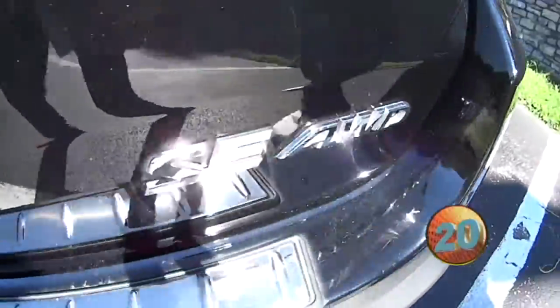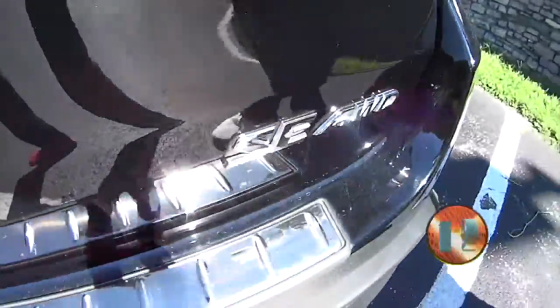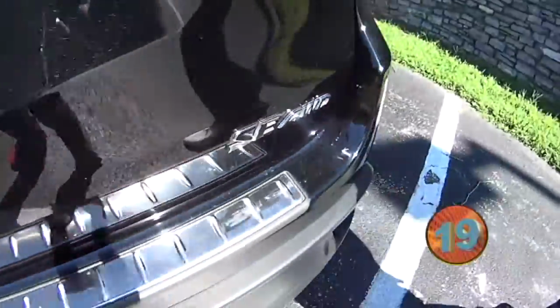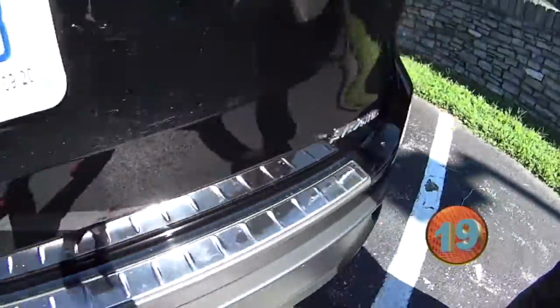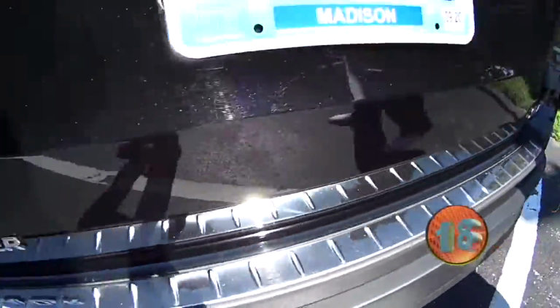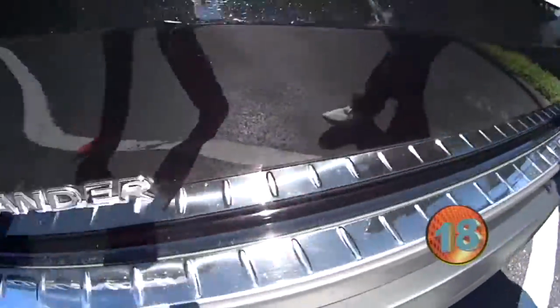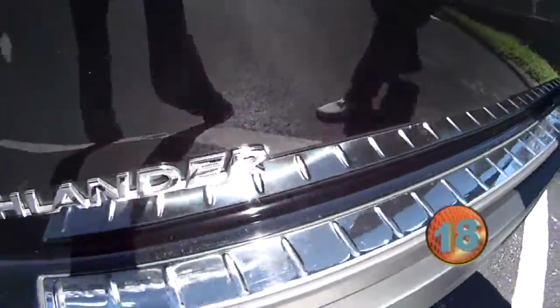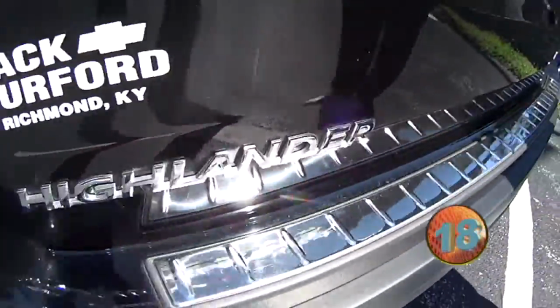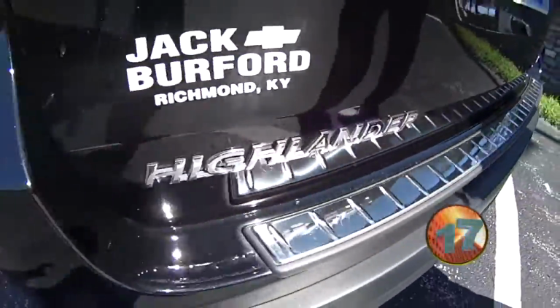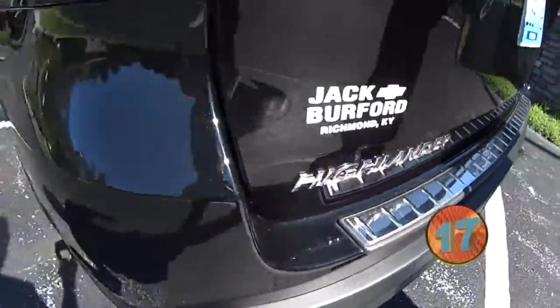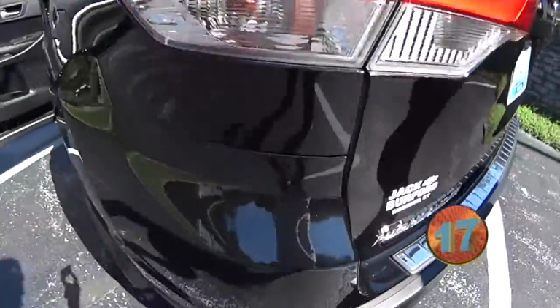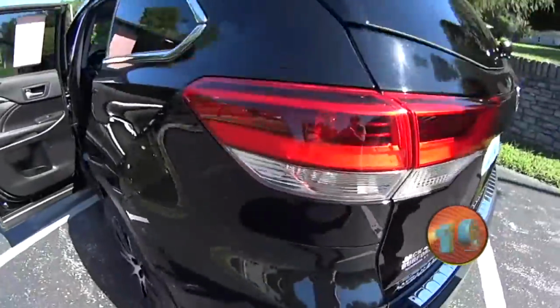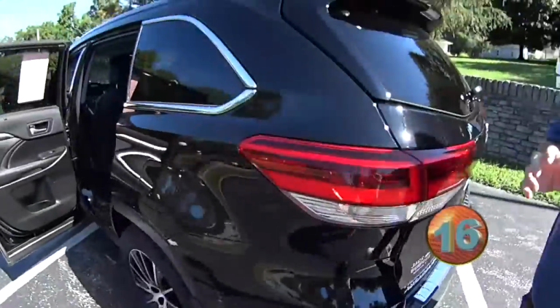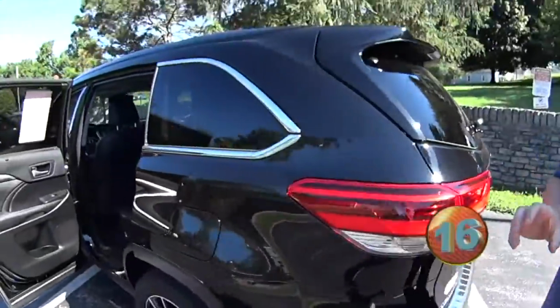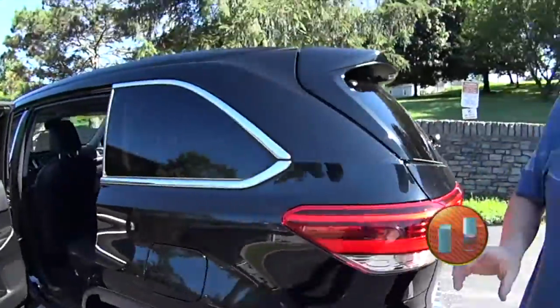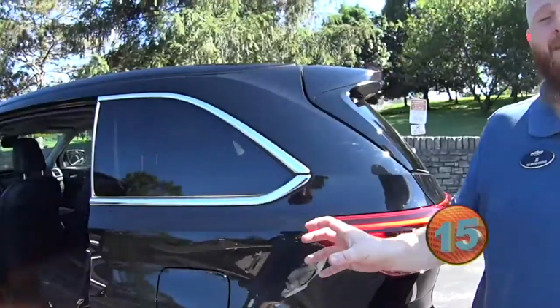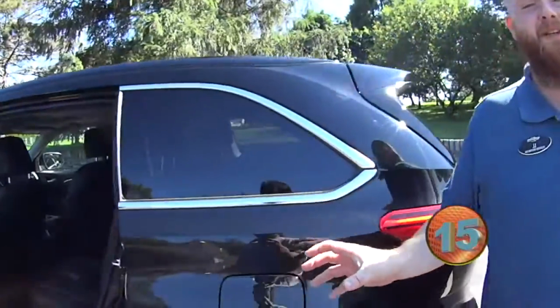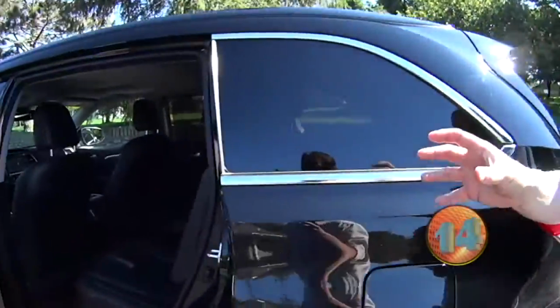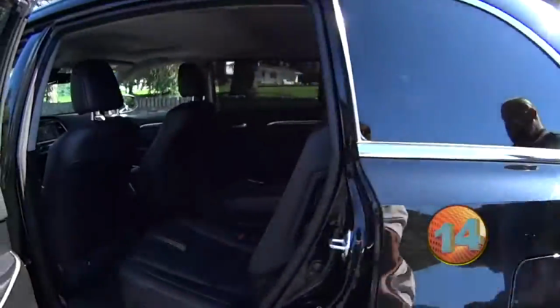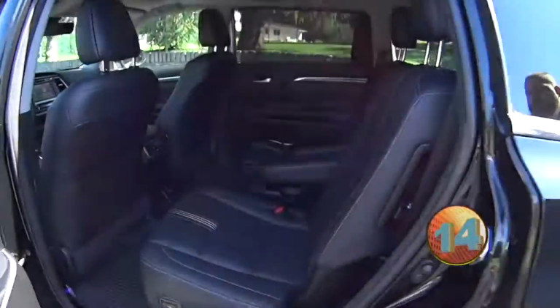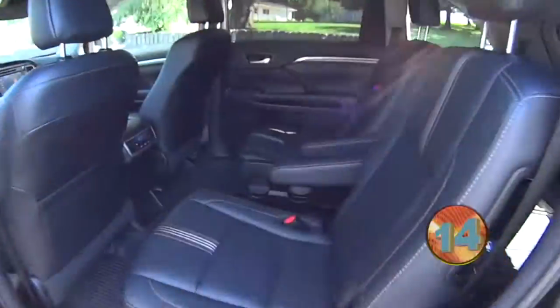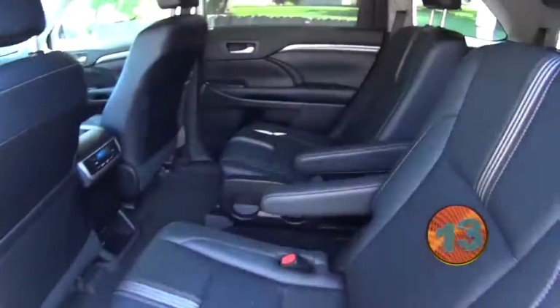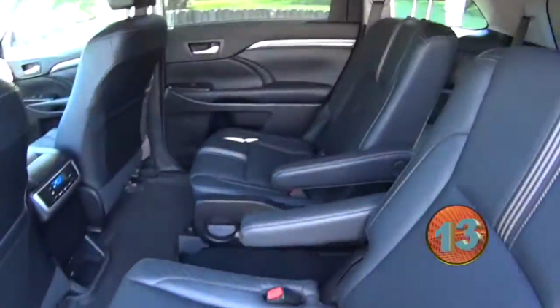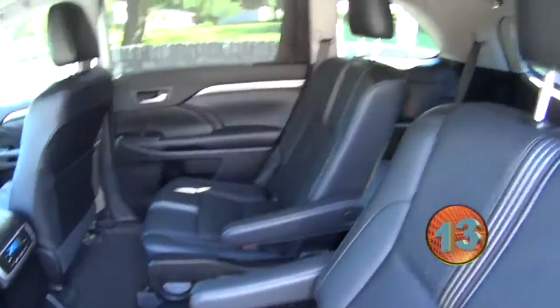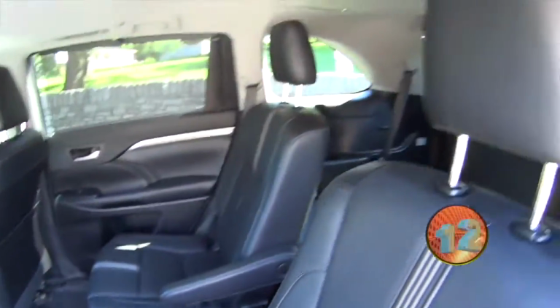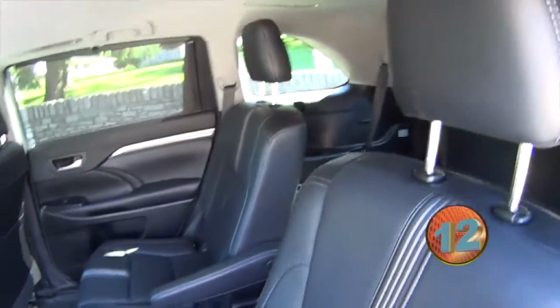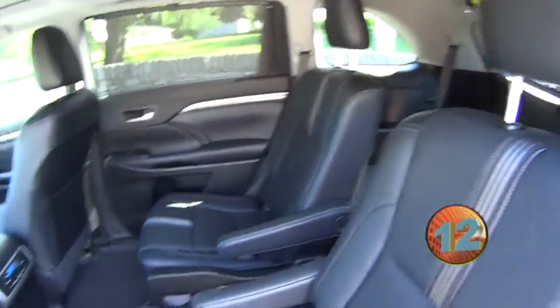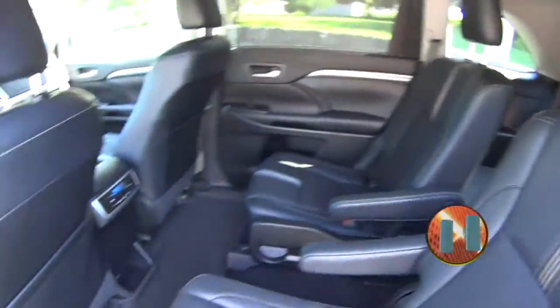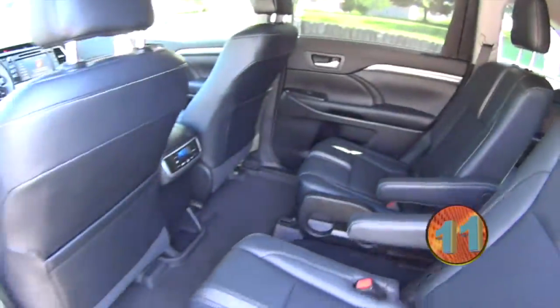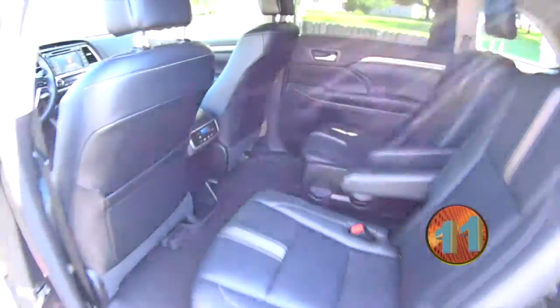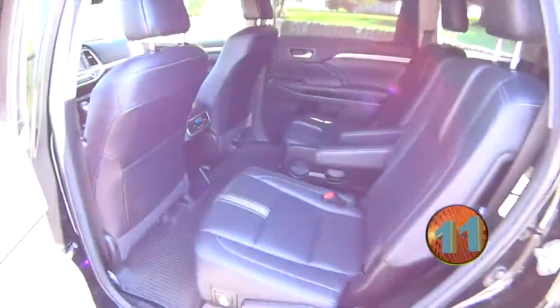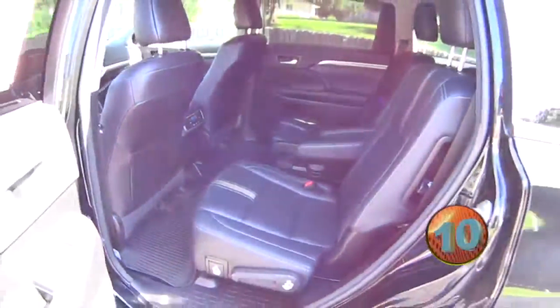It is the SE trim level, so it is loaded up with leather. And believe it or not, this vehicle has captain's chairs in the second row. Check that out — that's not a feature you see in smaller SUVs like this.